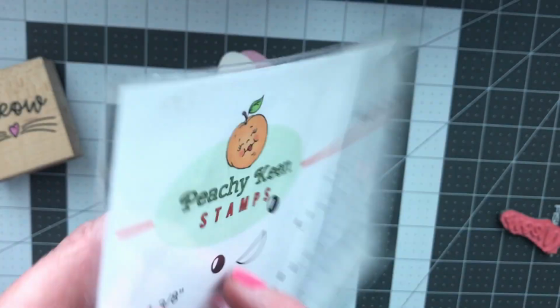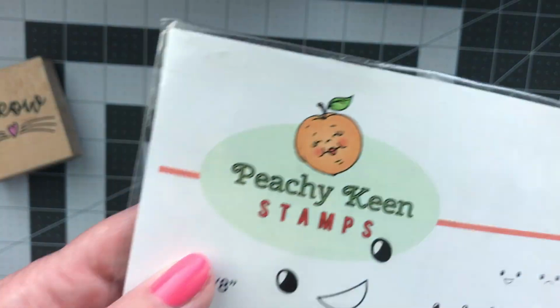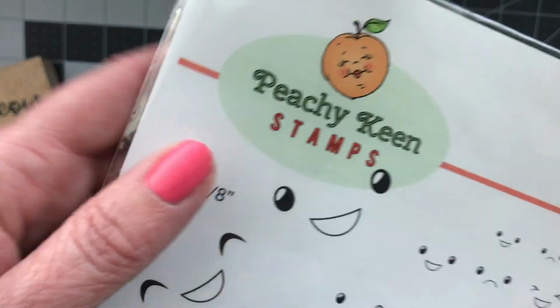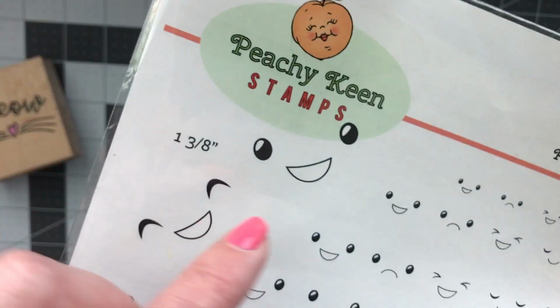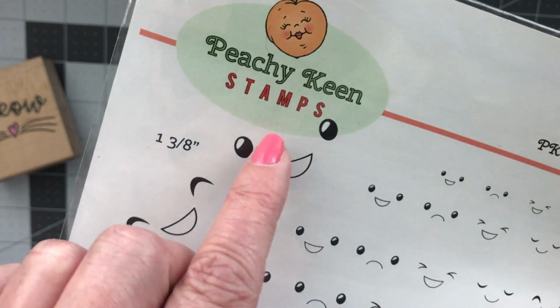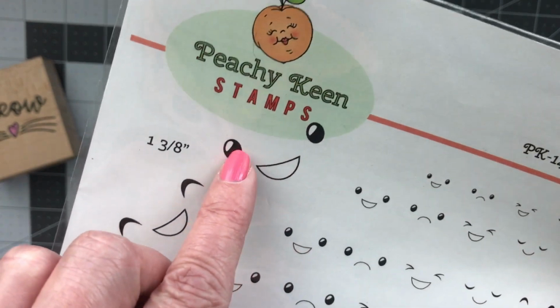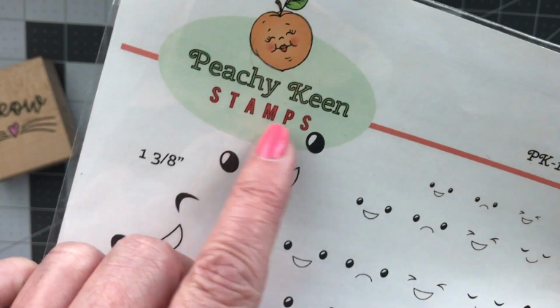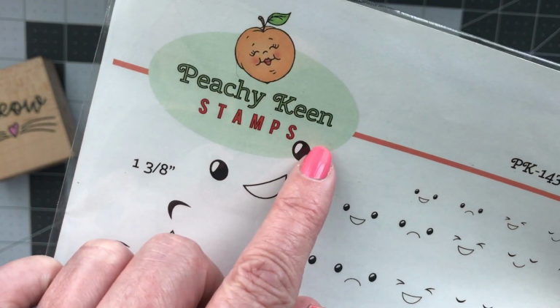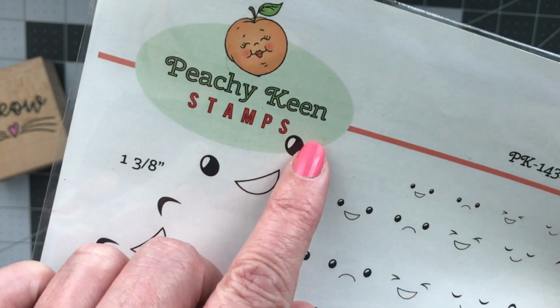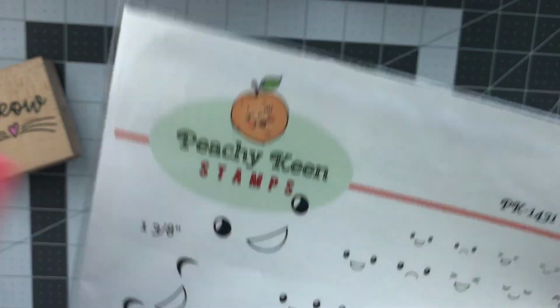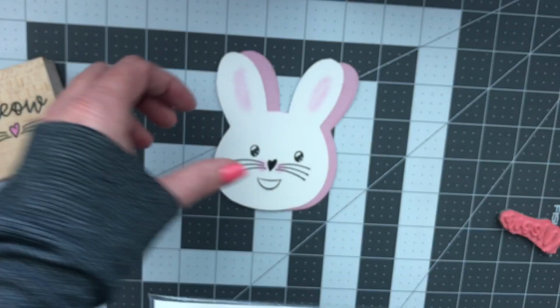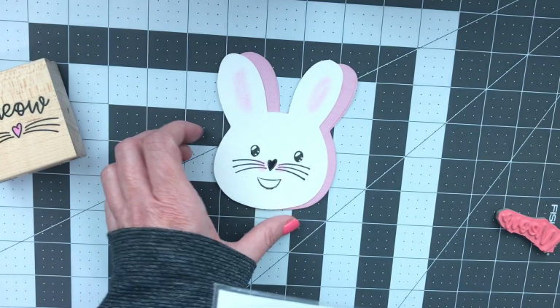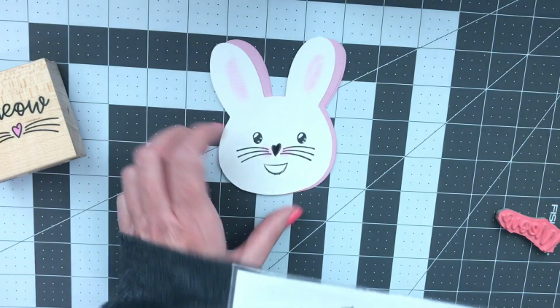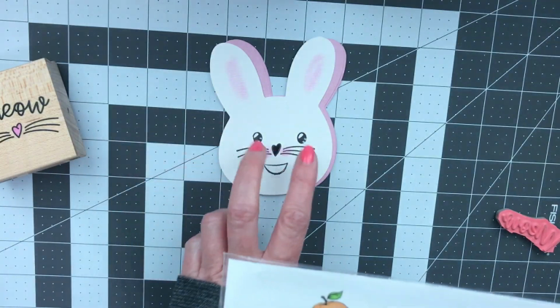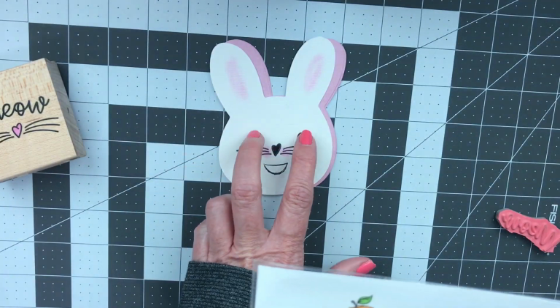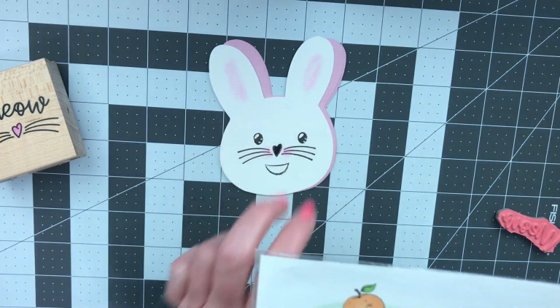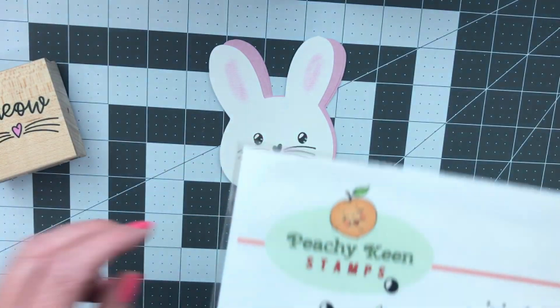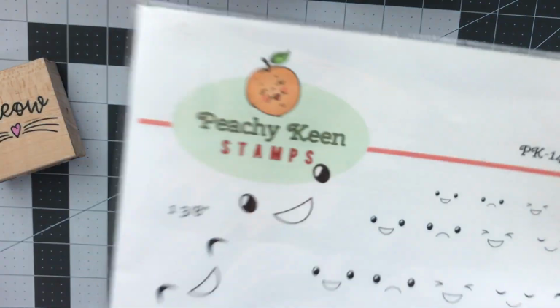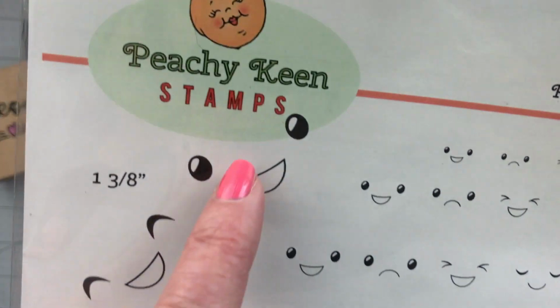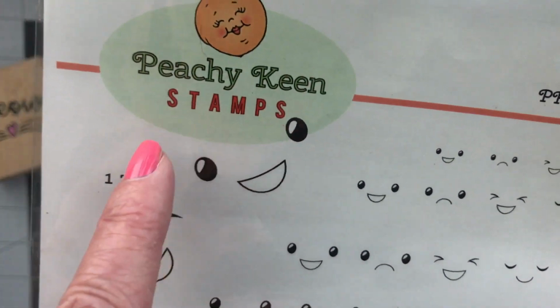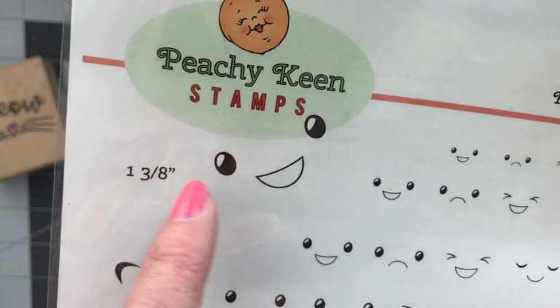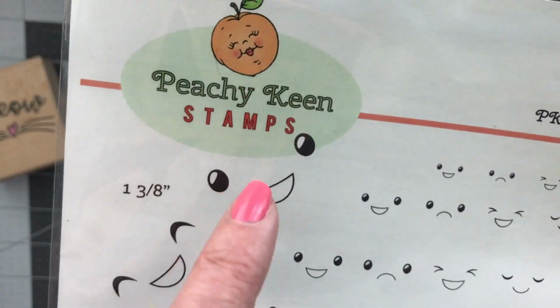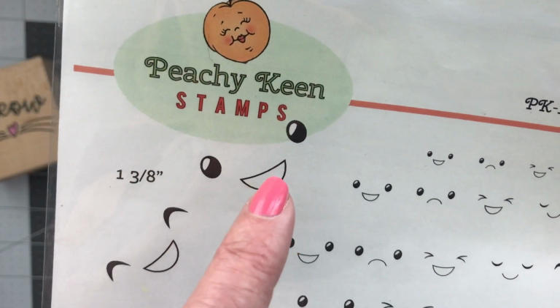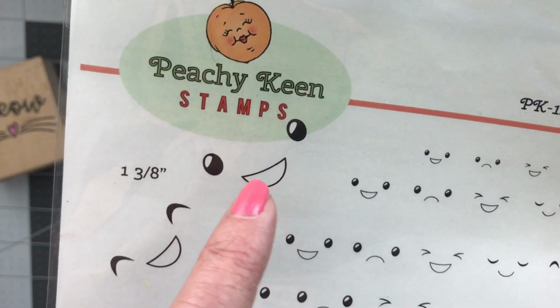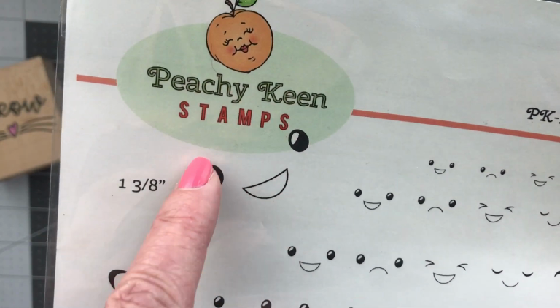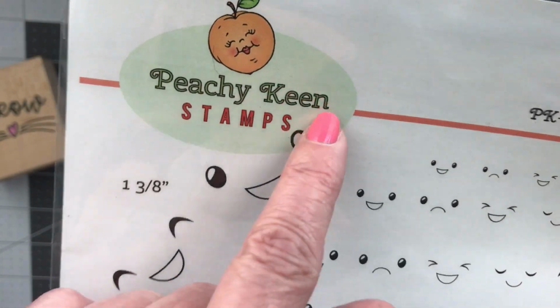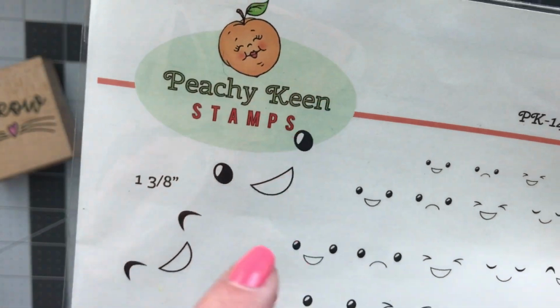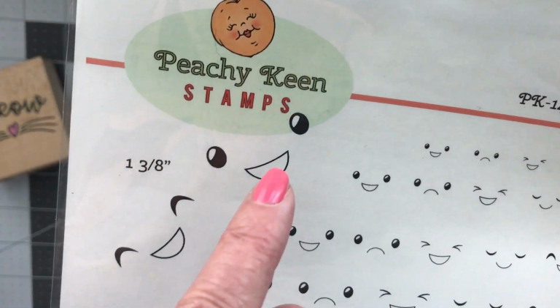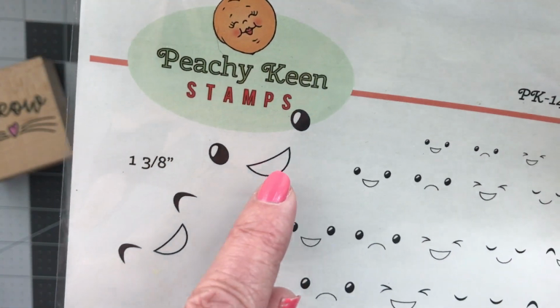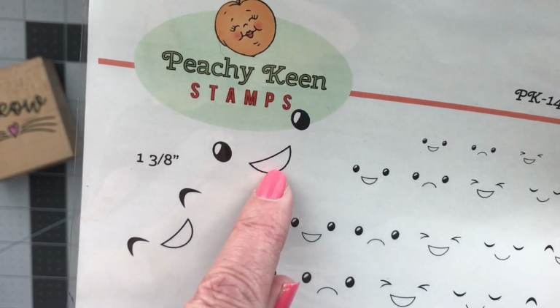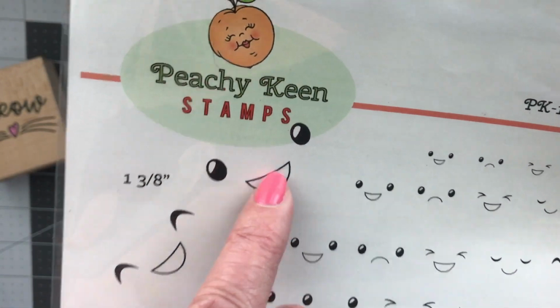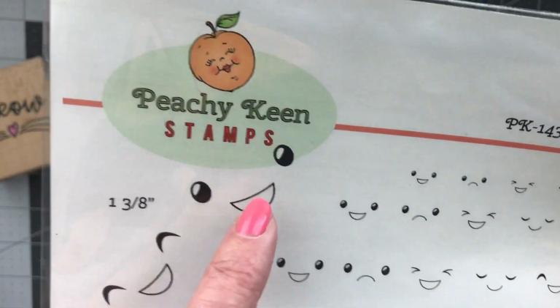What I did was I inked first just the eyes and then stamped them above the whiskers. Then I went back and cleaned off the eyes and just stamped the mouth.